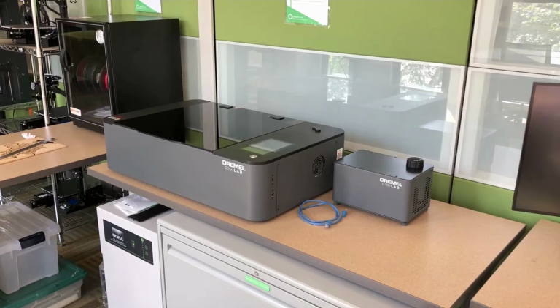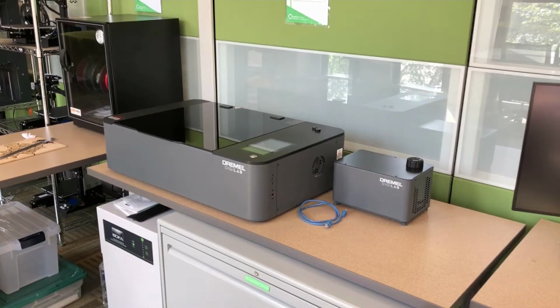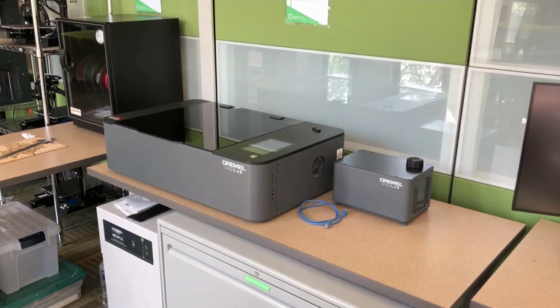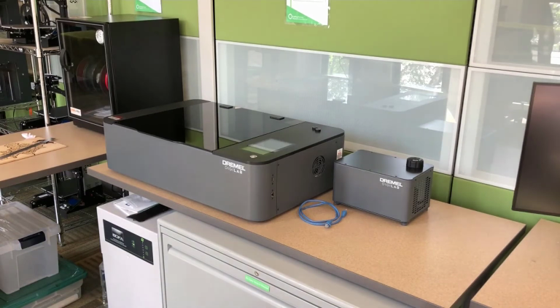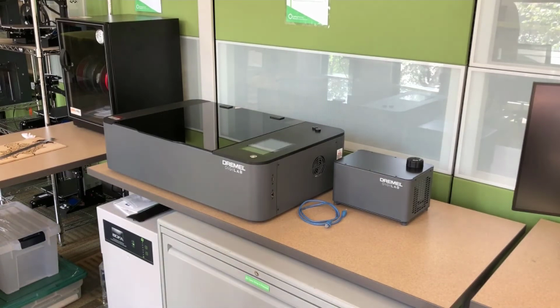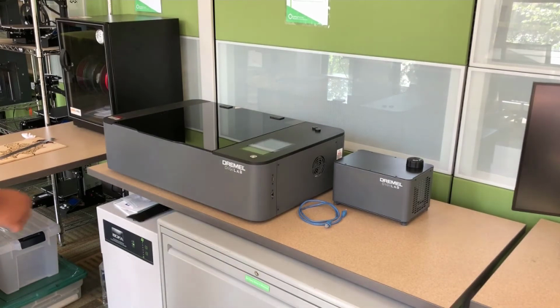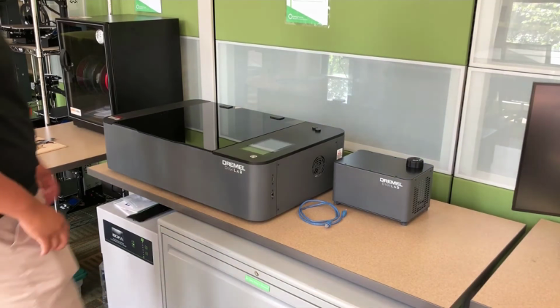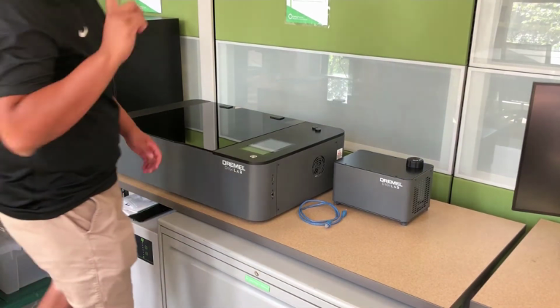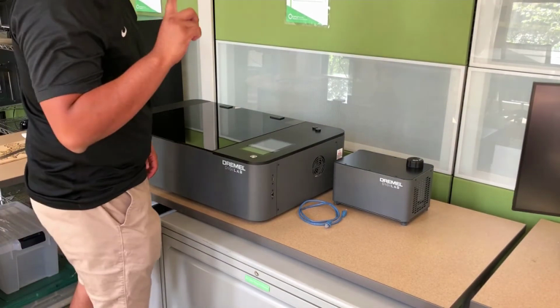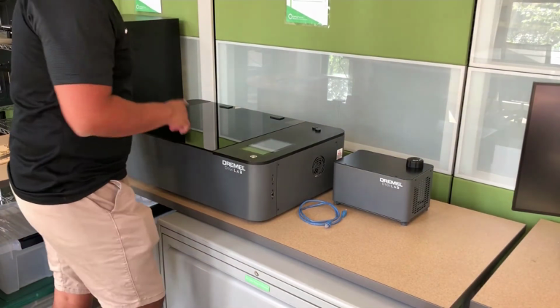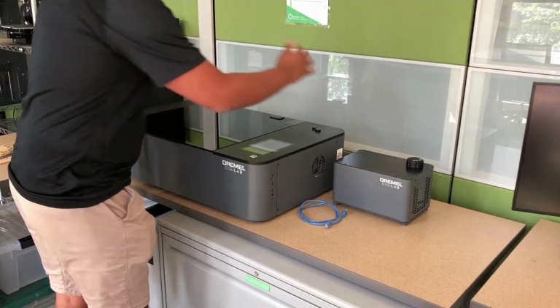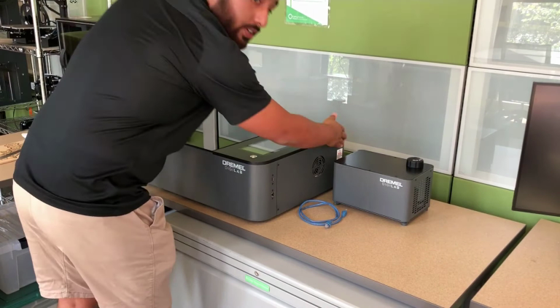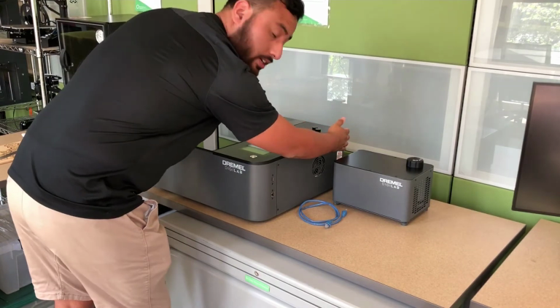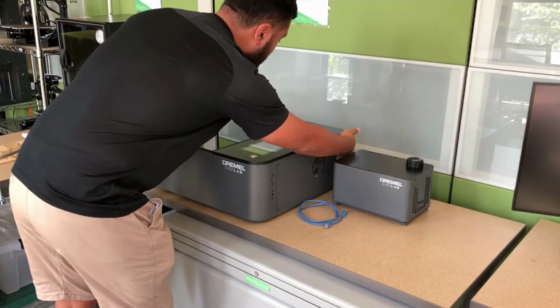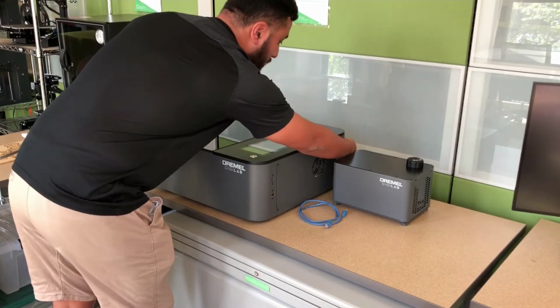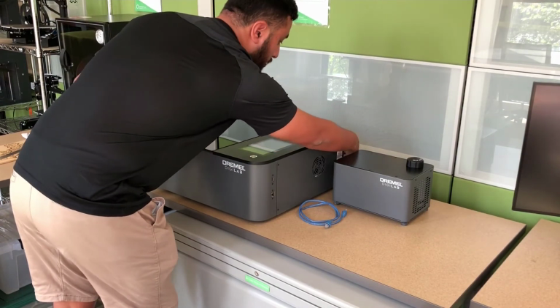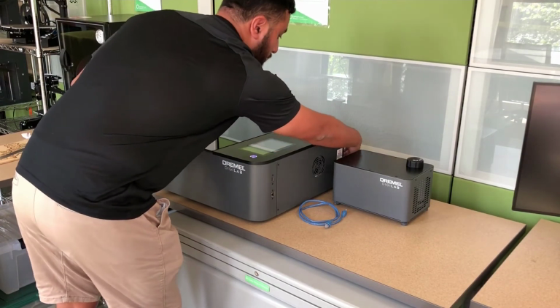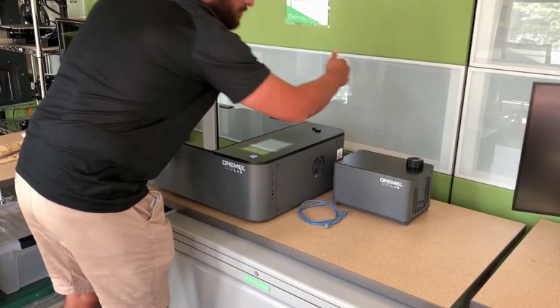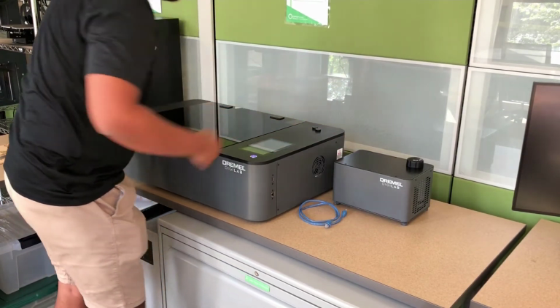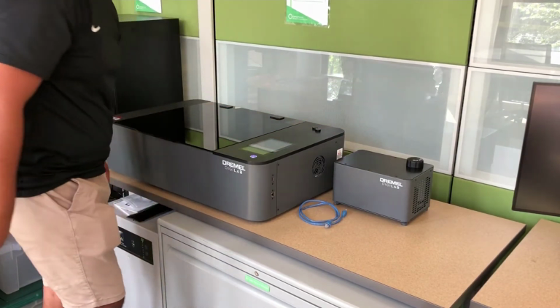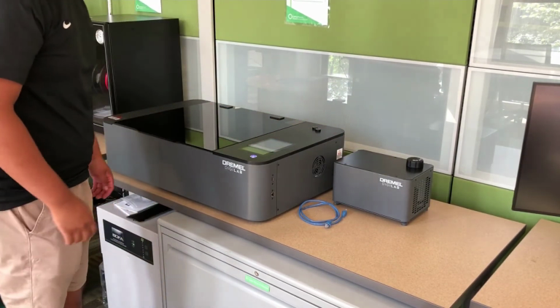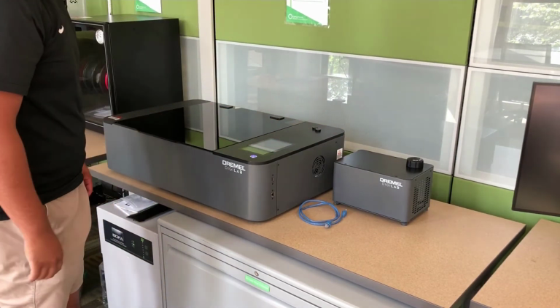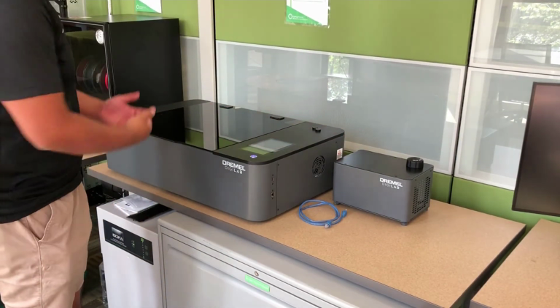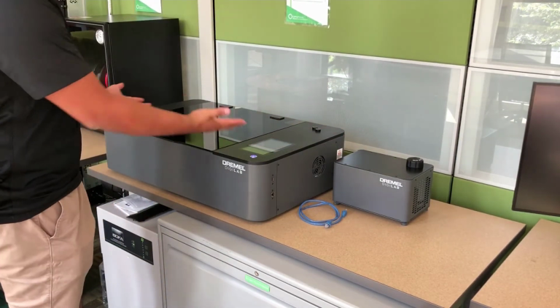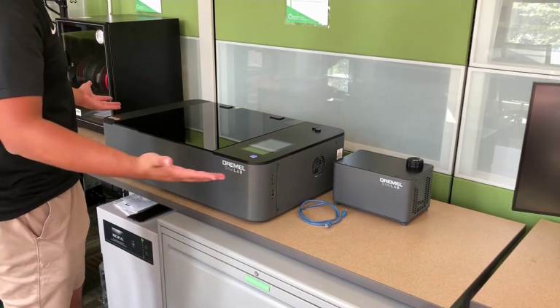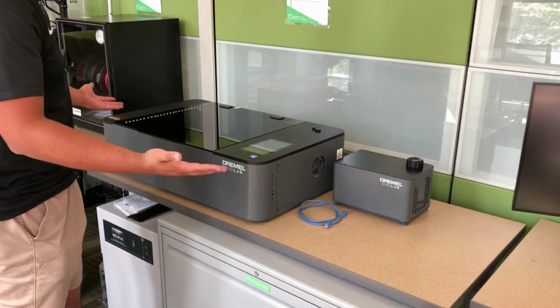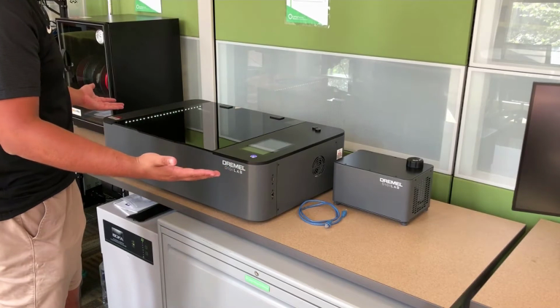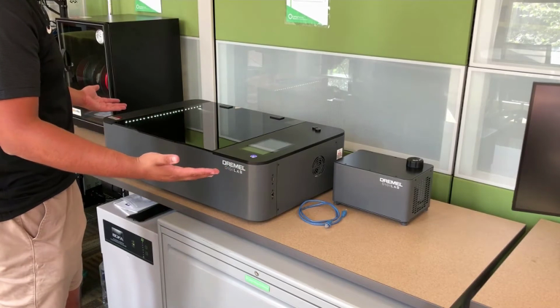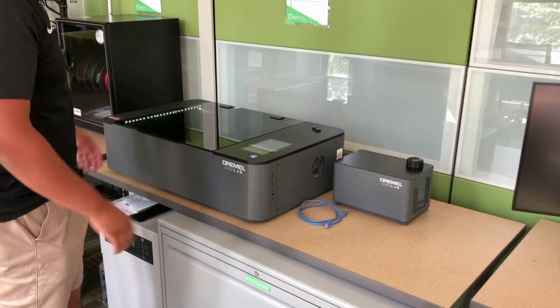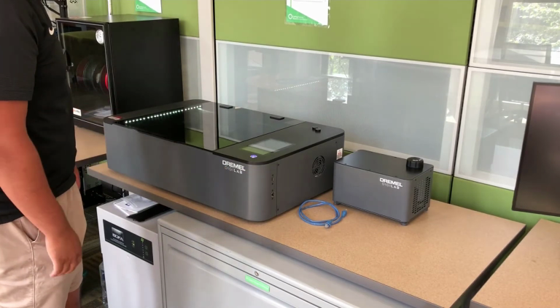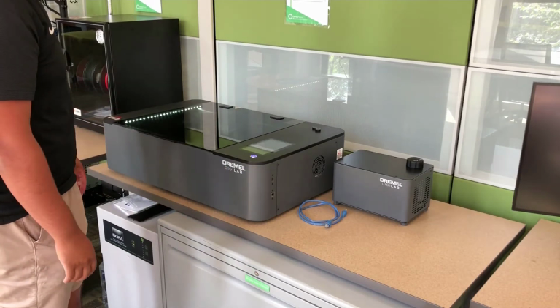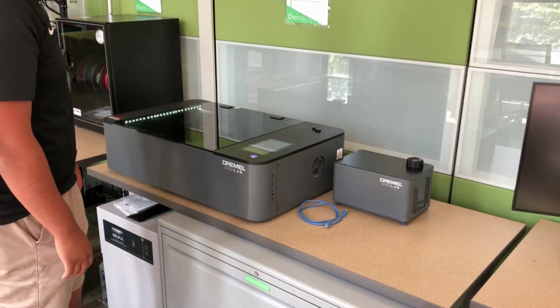Alright, so how do we turn on the Dremel? The first thing you're going to do is head over to the Dremel and flip the switch that's behind the Dremel laser cutter. You're going to see the laser cutter lights turn on and the touchscreen will also turn on as well.